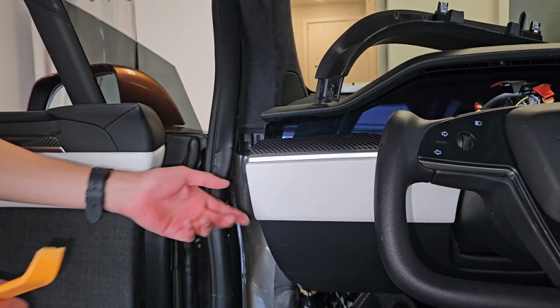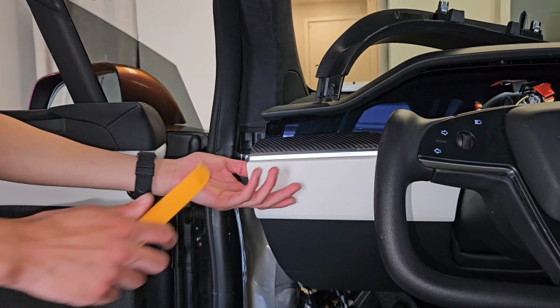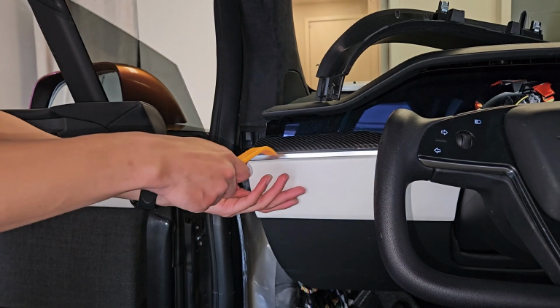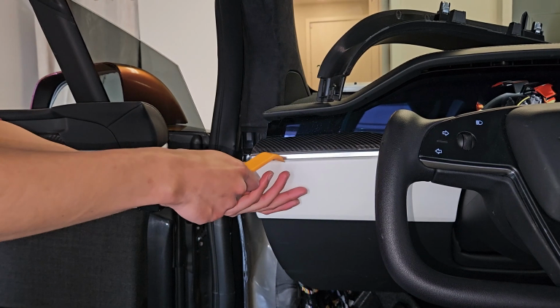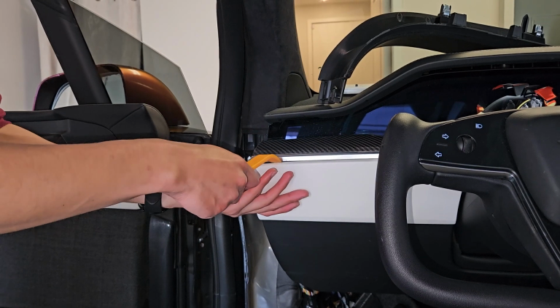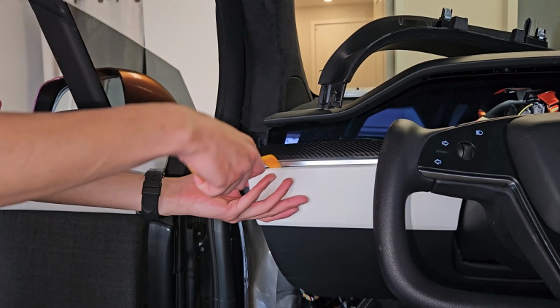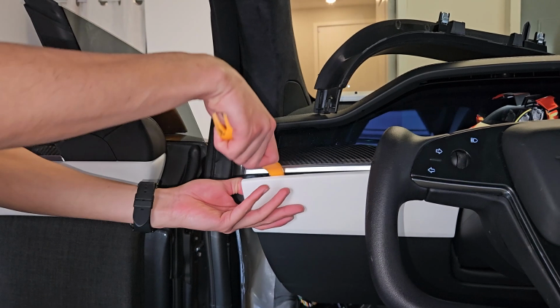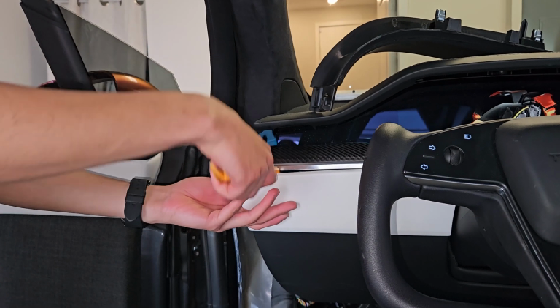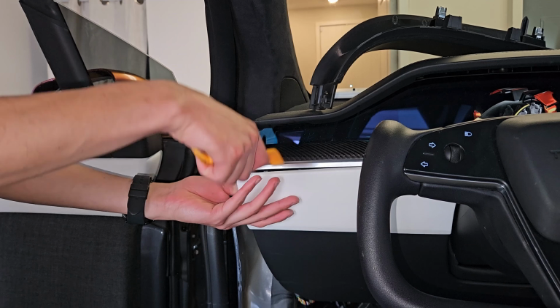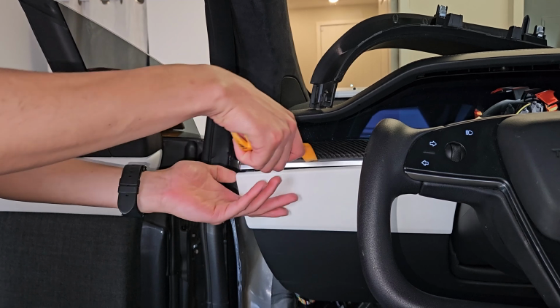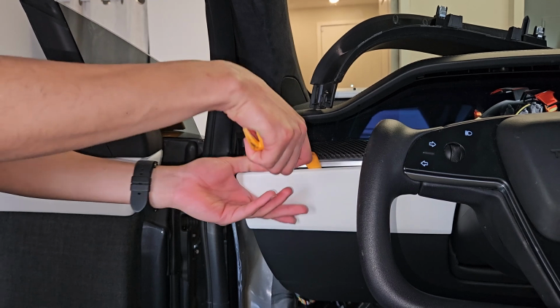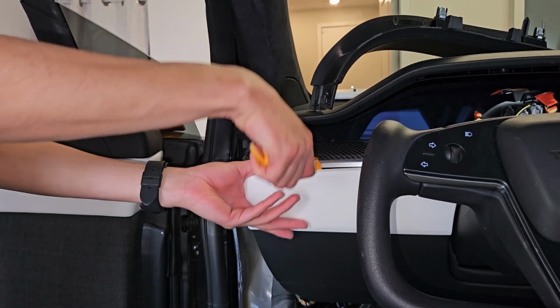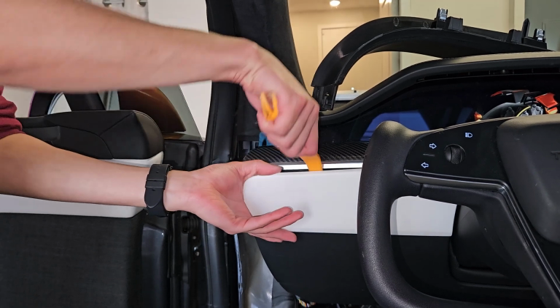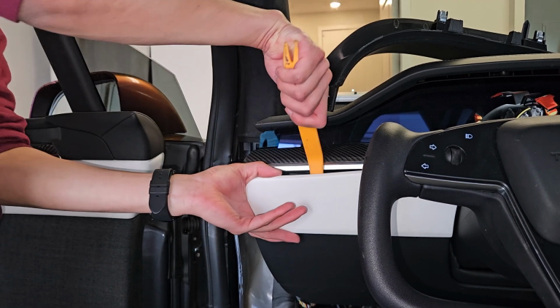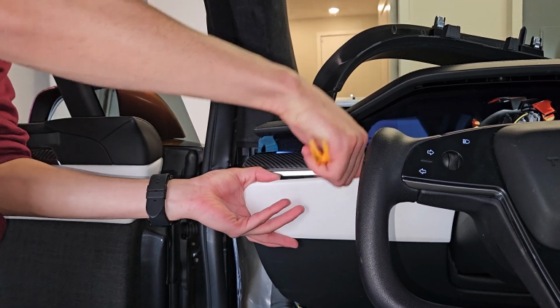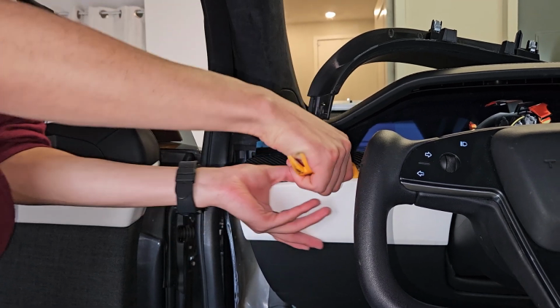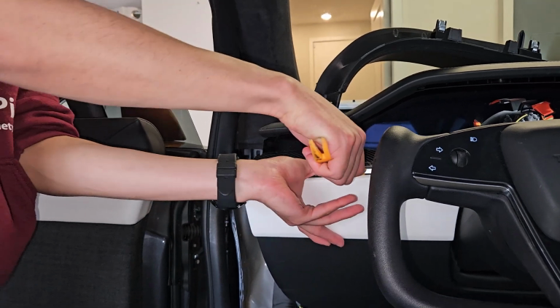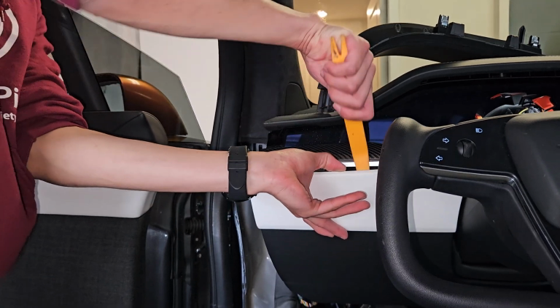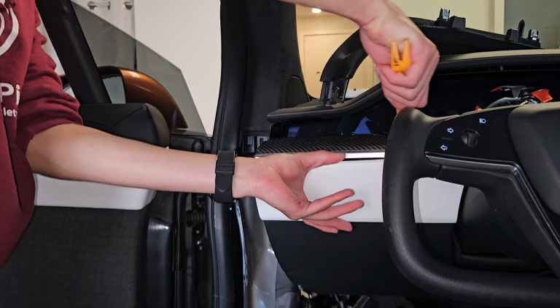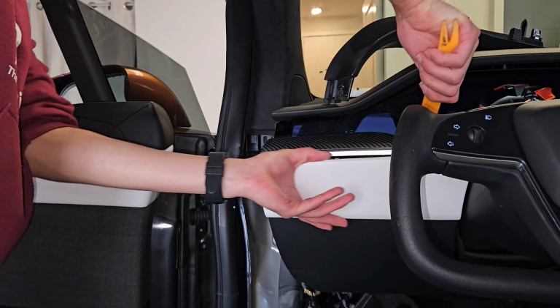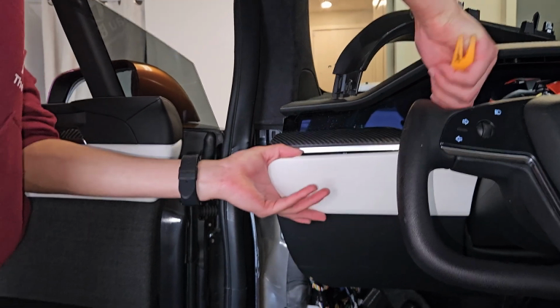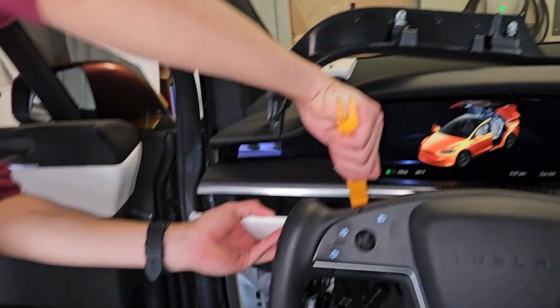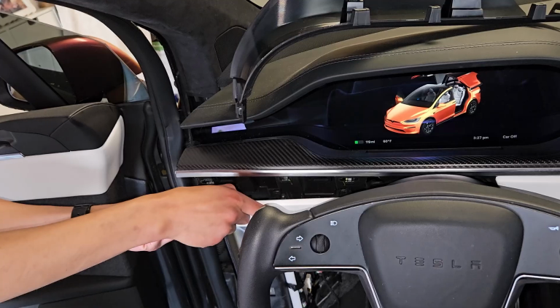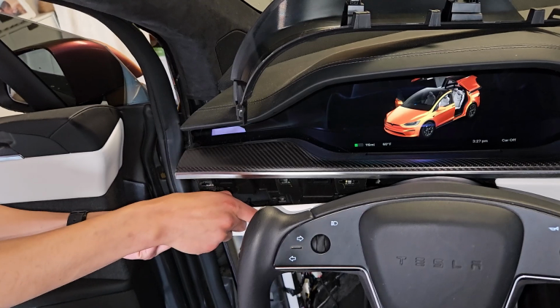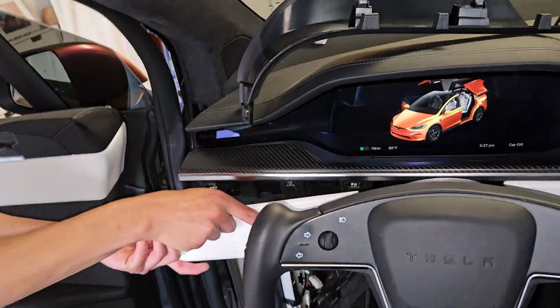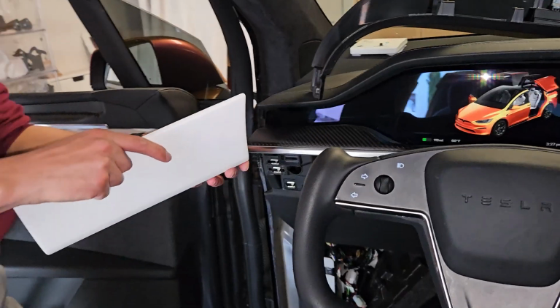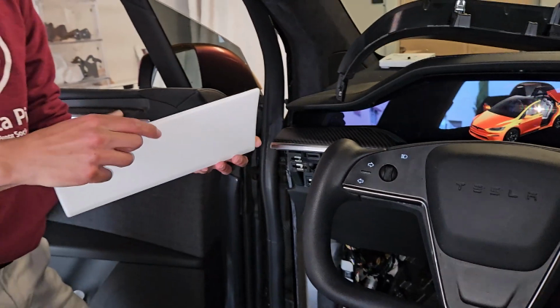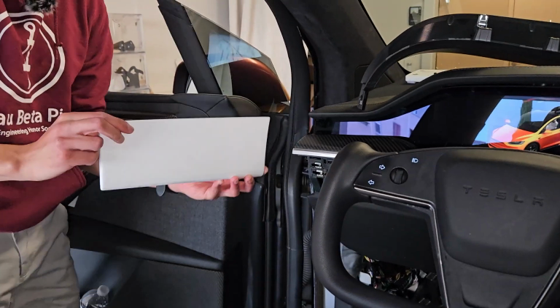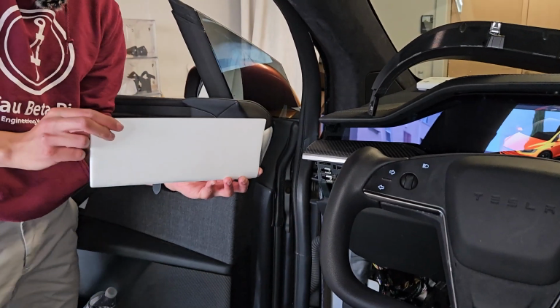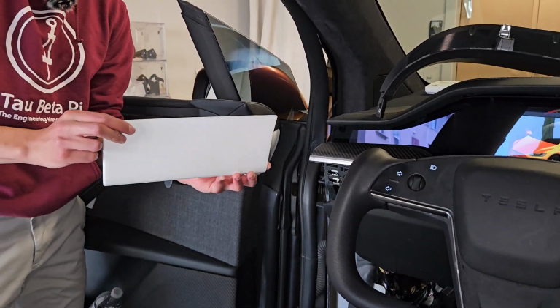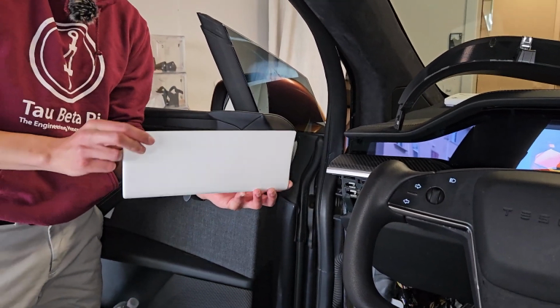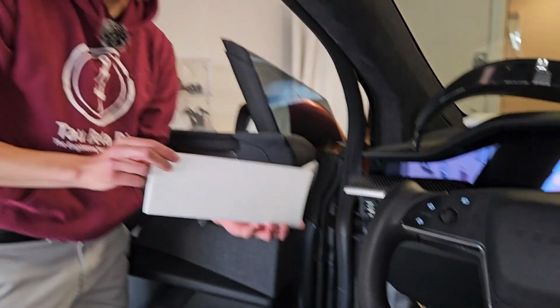So take this panel off. You're going to take a pry tool and put it on the top — it's just being held in by clips. You're just going to want to push it away from the car and then it'll come off like that. That is your interior door piece.